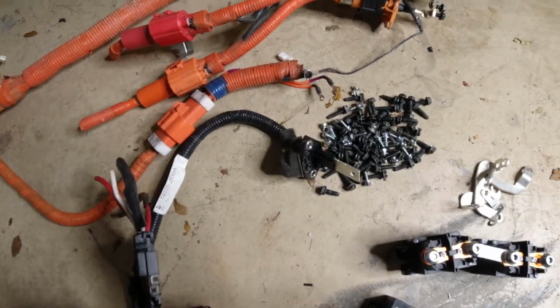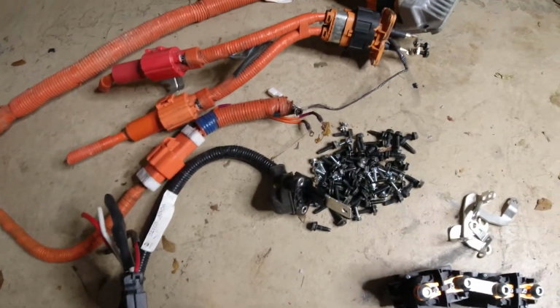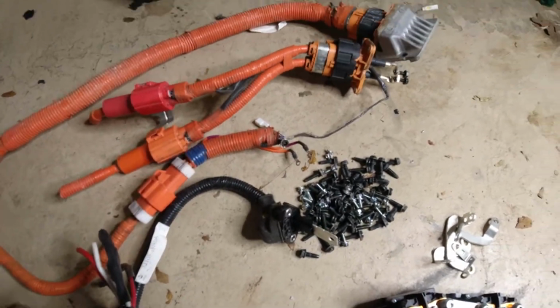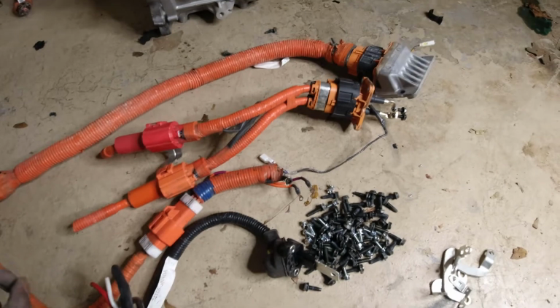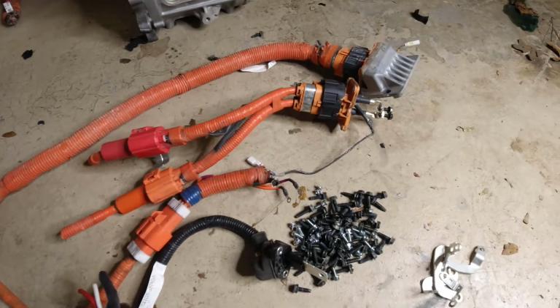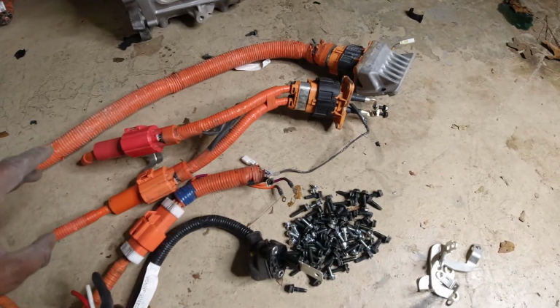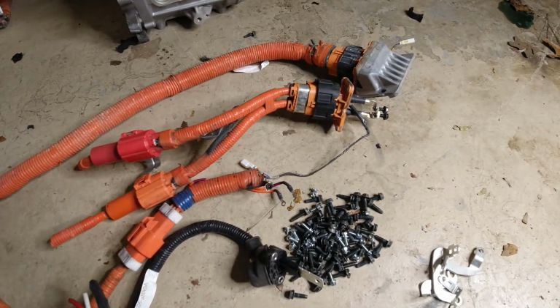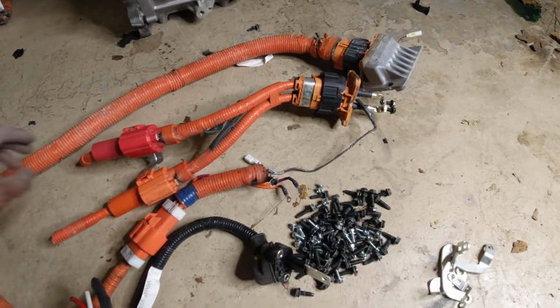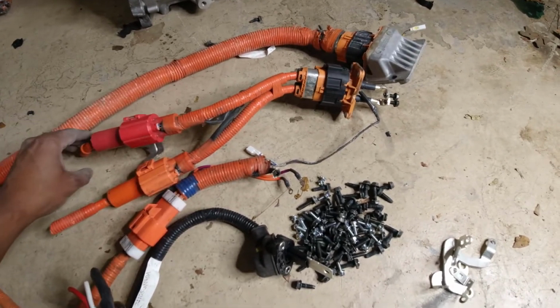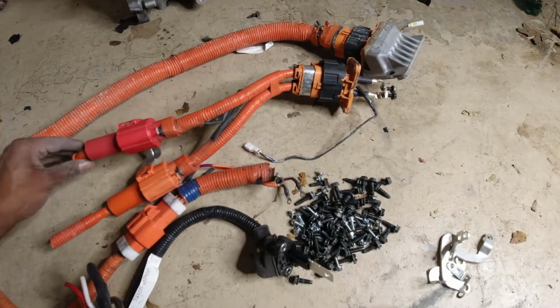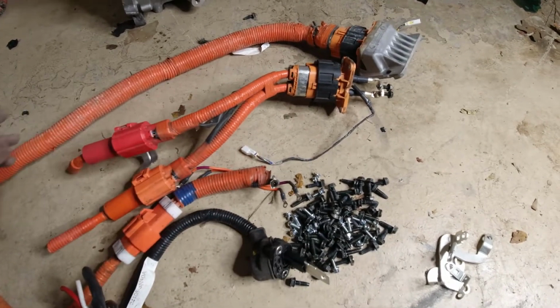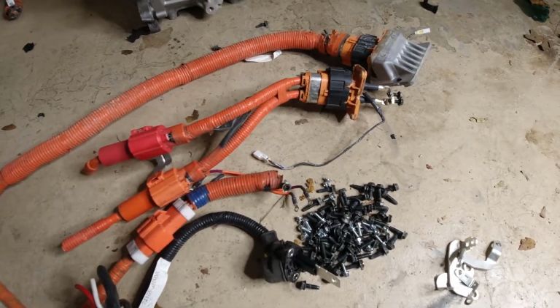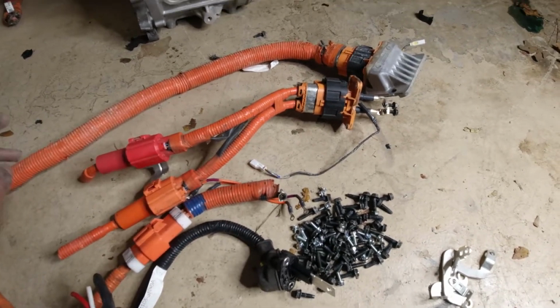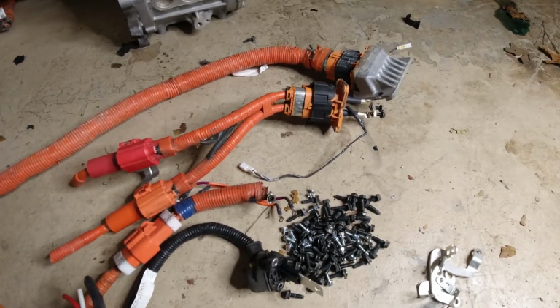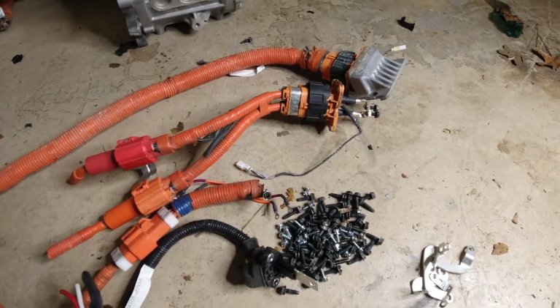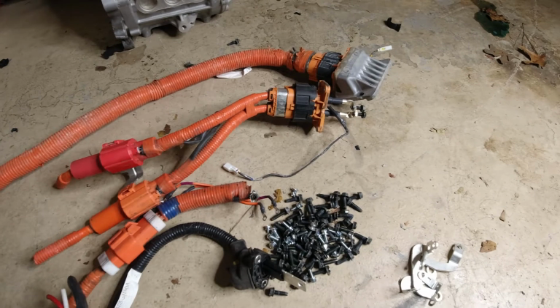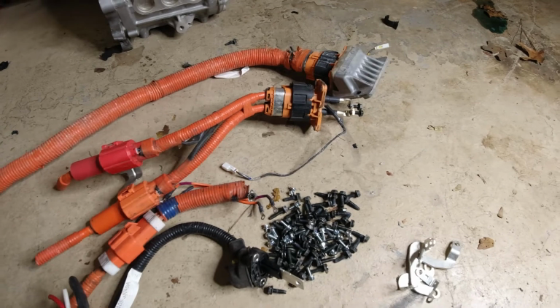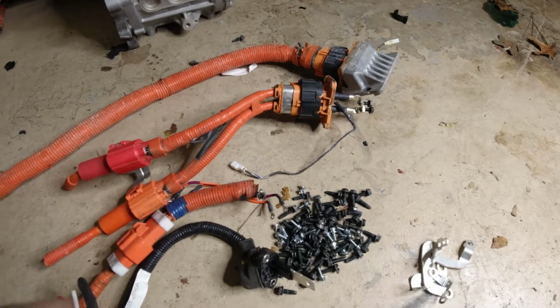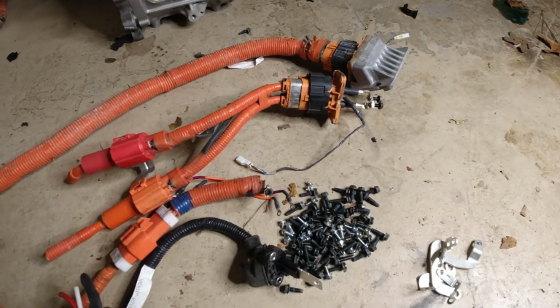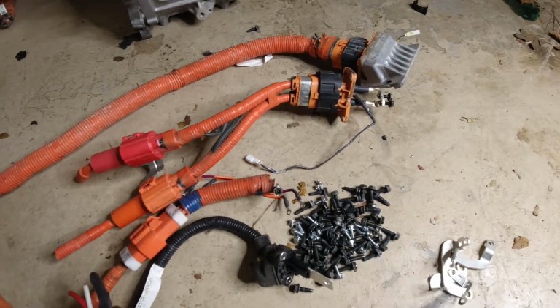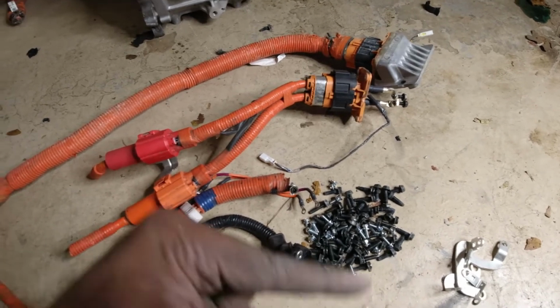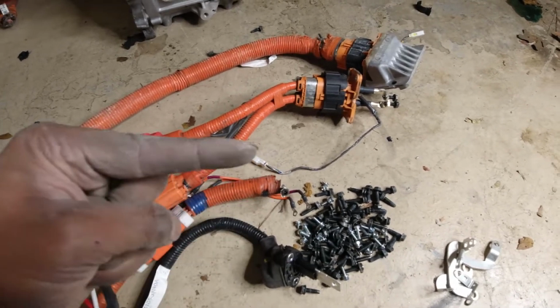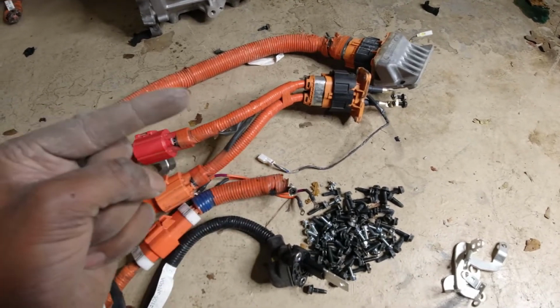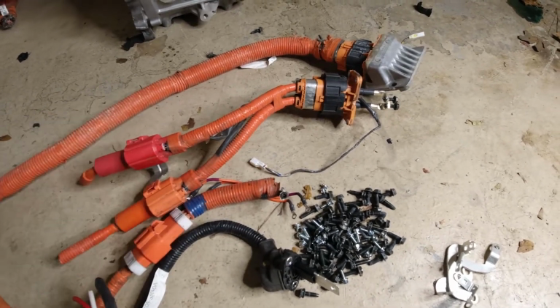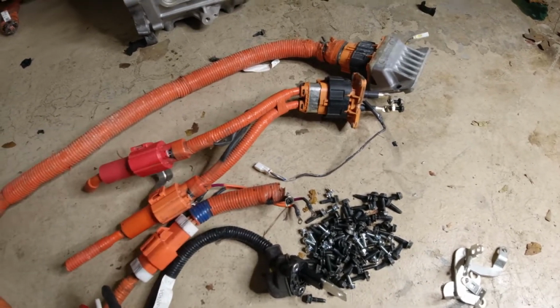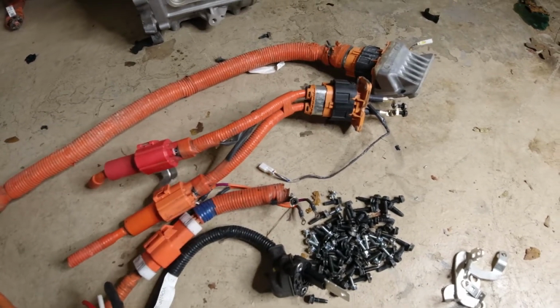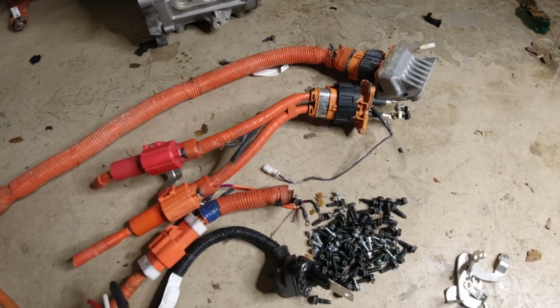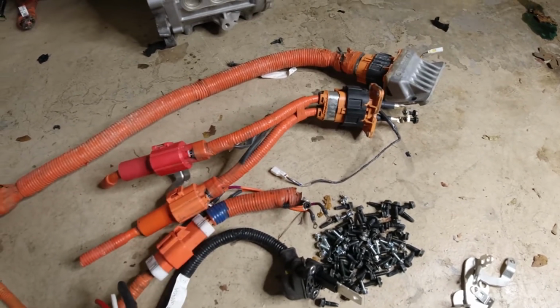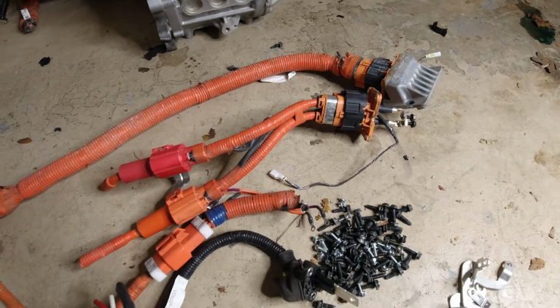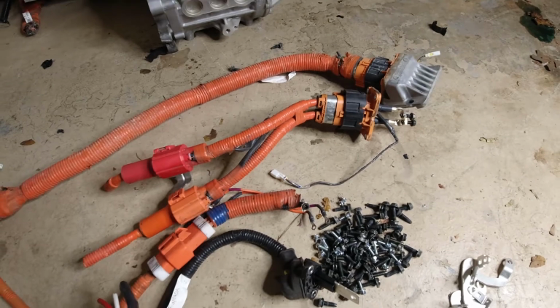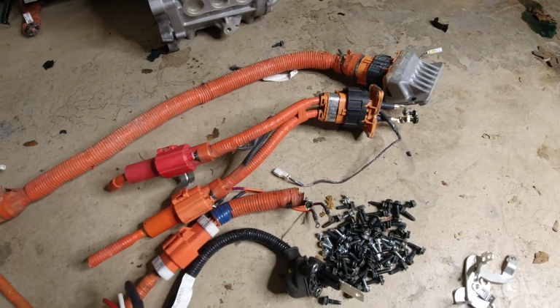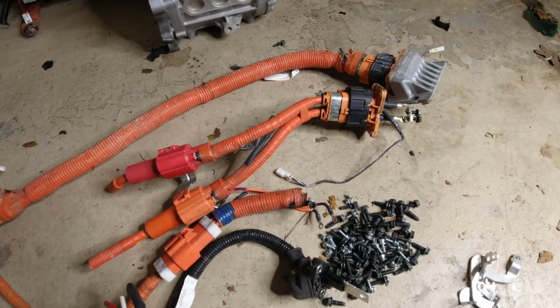If you love this kind of content and want to keep up with the electric buggy build, things are going to be heating up very soon, so you do not want to miss that. Here's the link so you can check out that build — I'll see you guys in the next video.